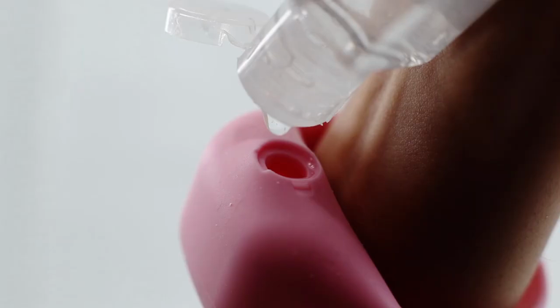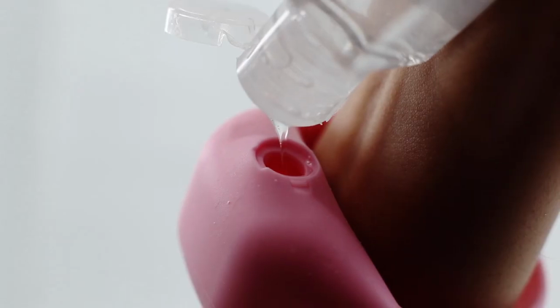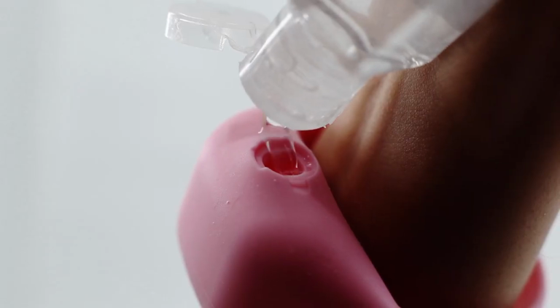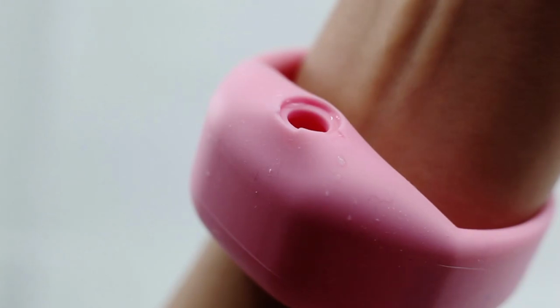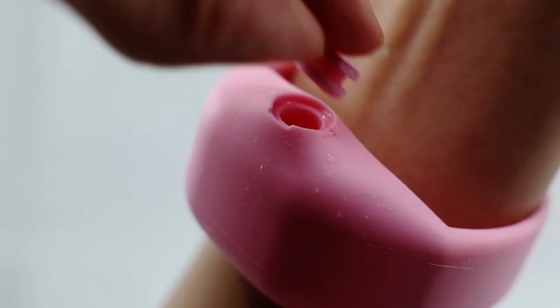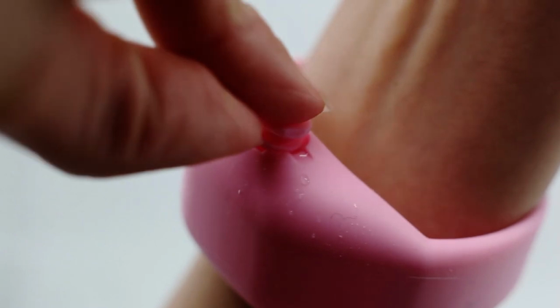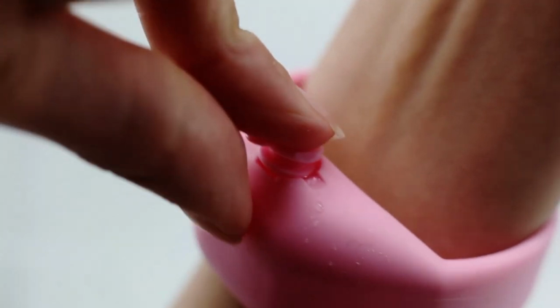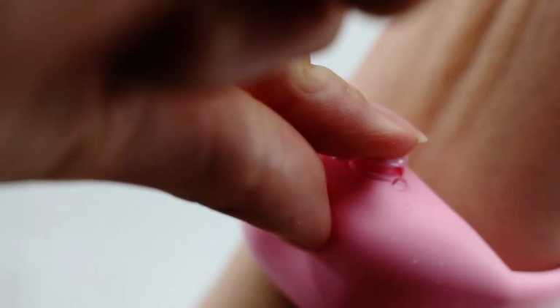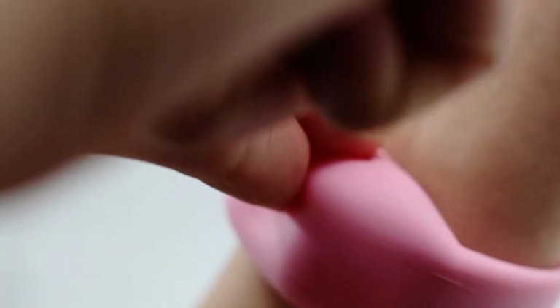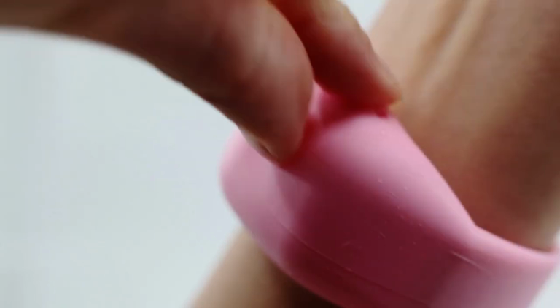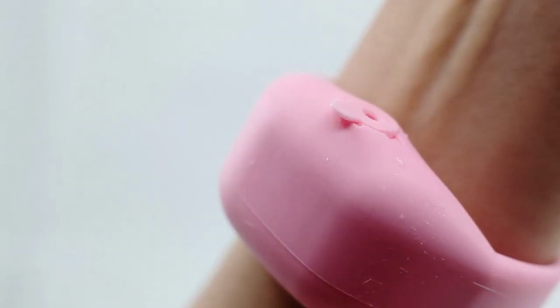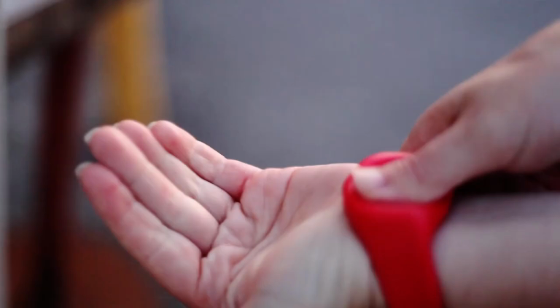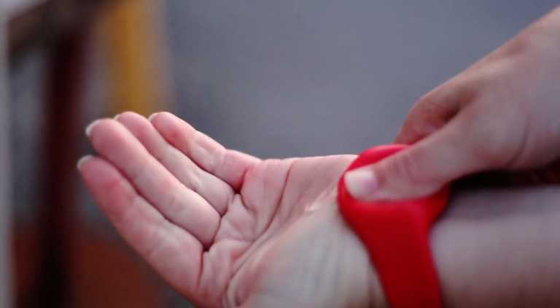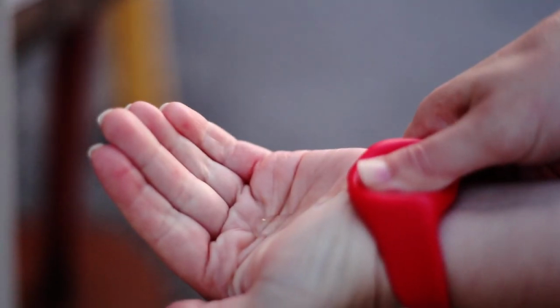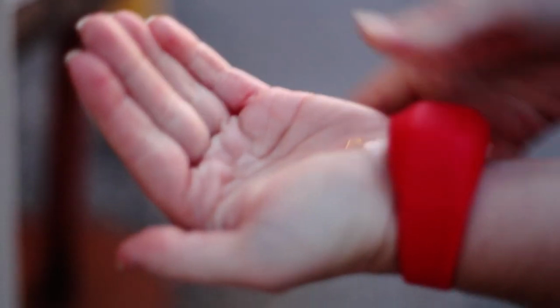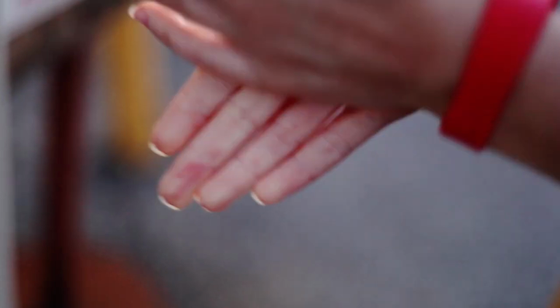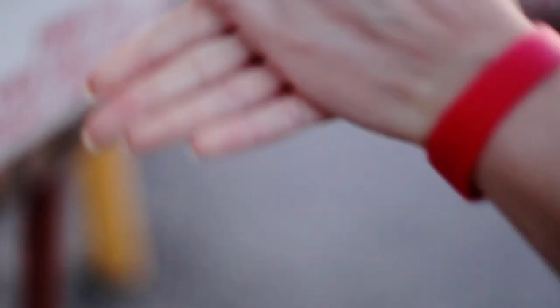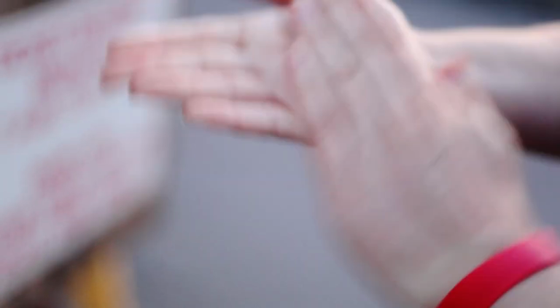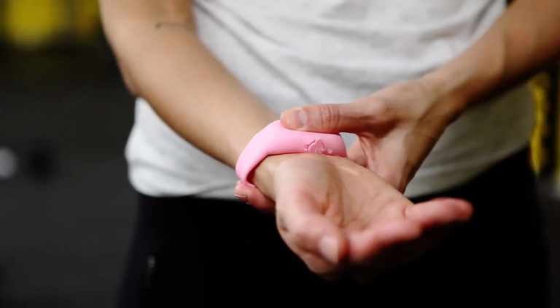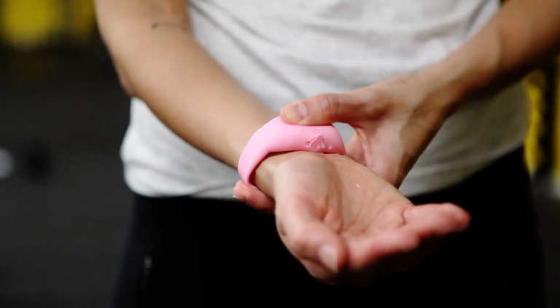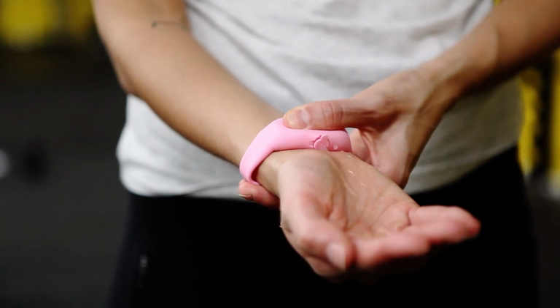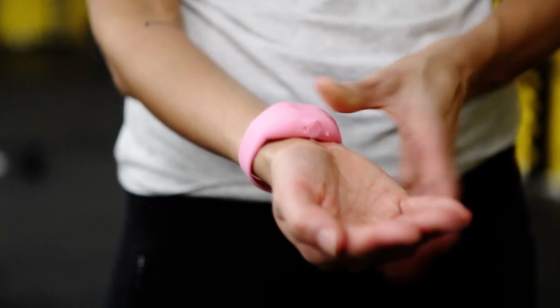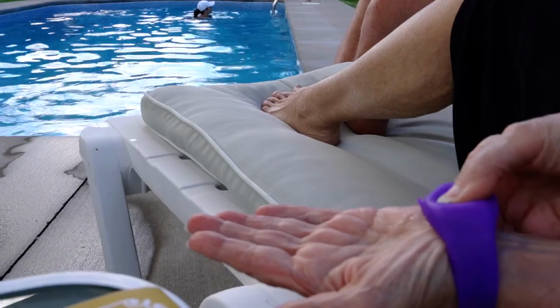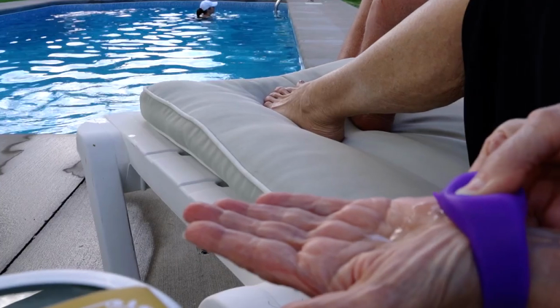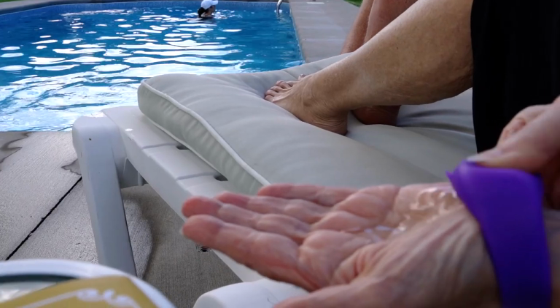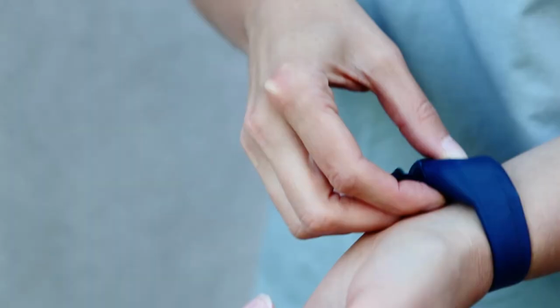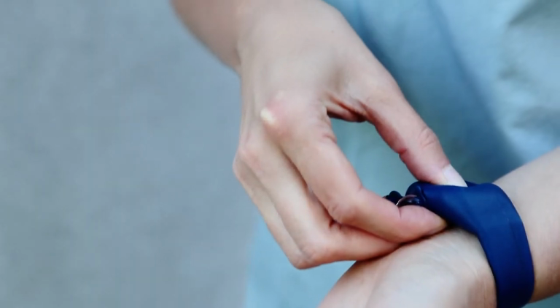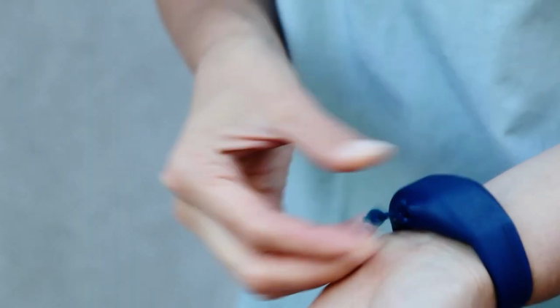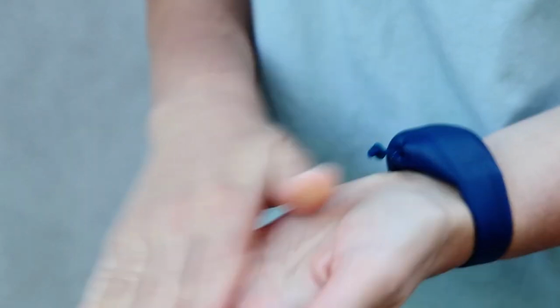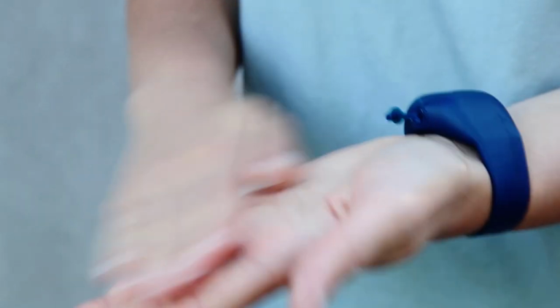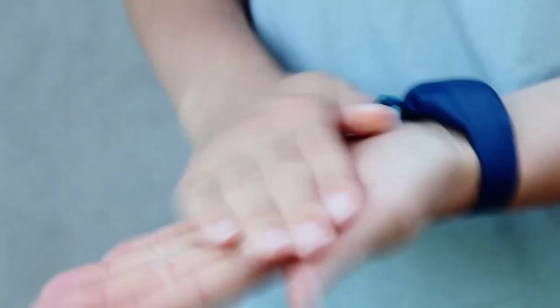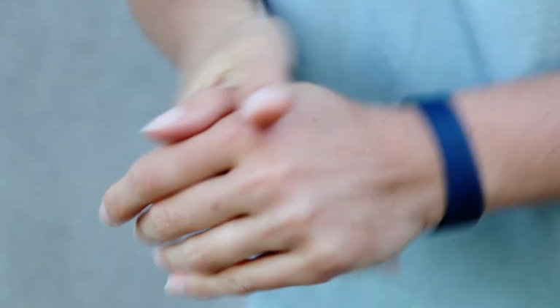Easy to fill and easy to use. Simply apply pressure to dispense and you're all set with hand sanitizer, lotion, or soap right in the palm of your hand.